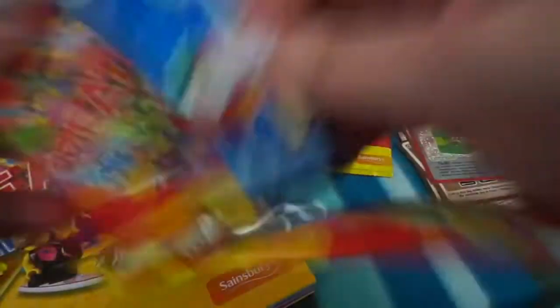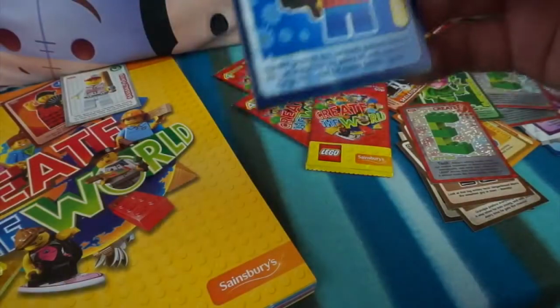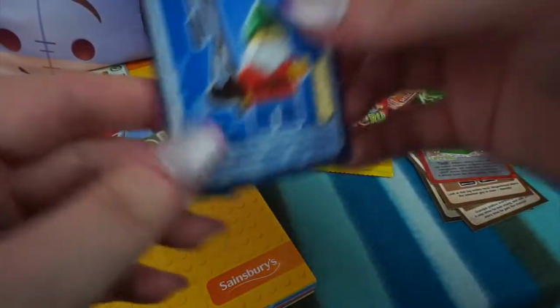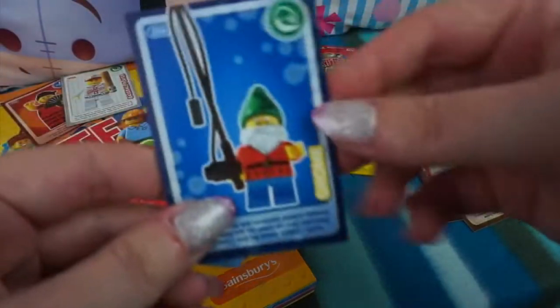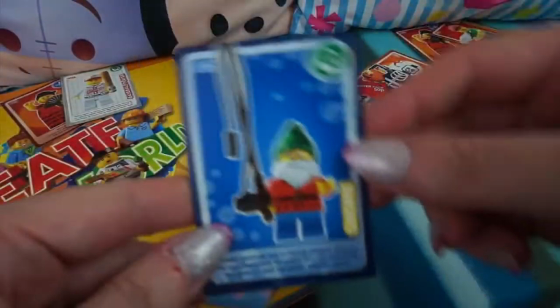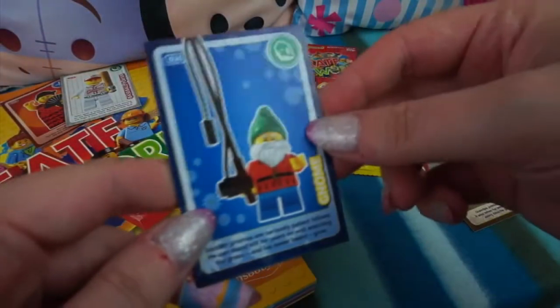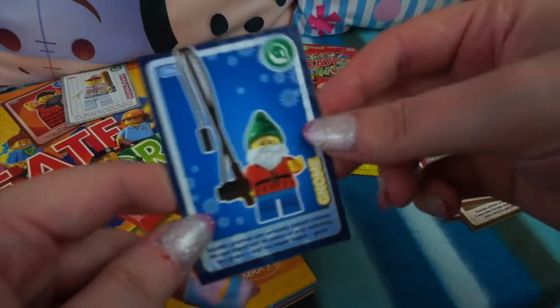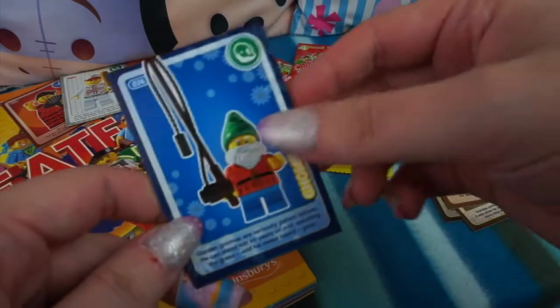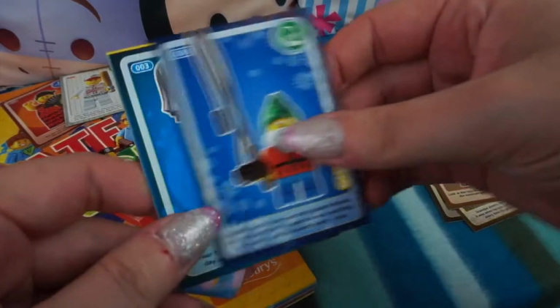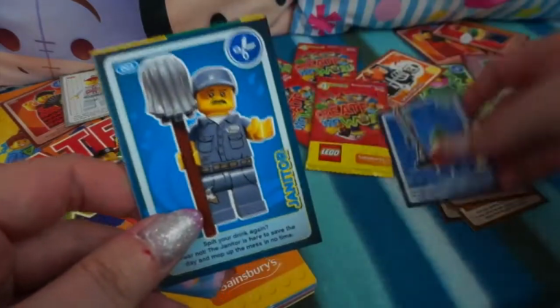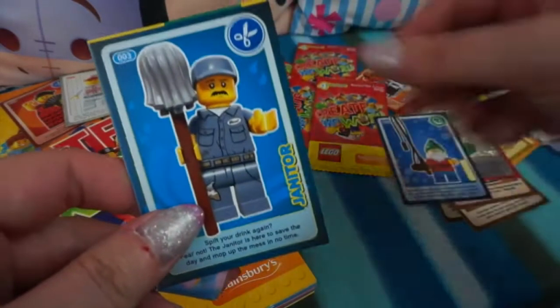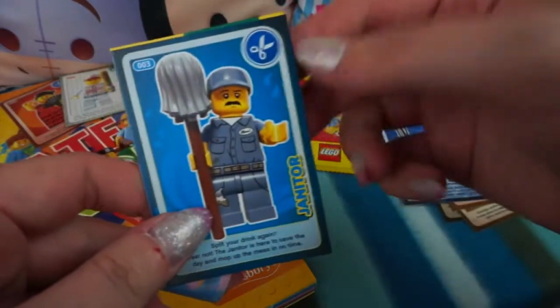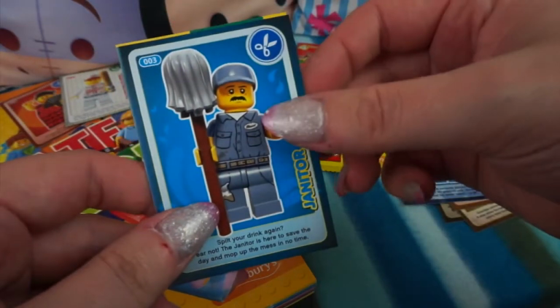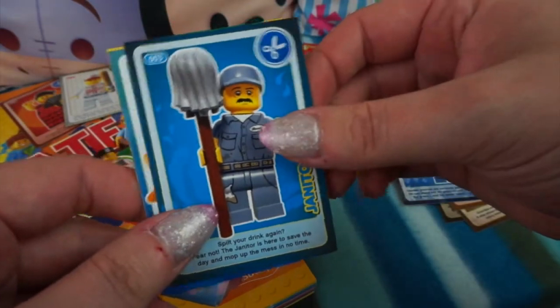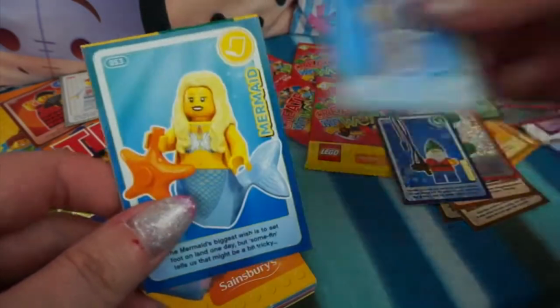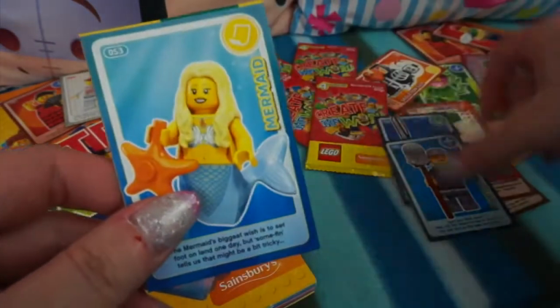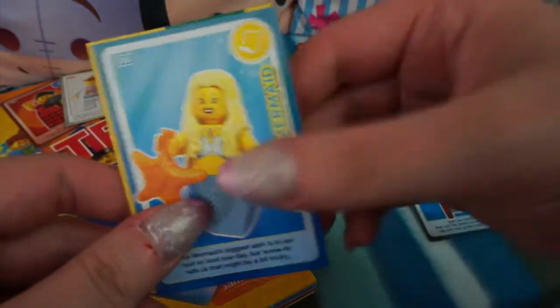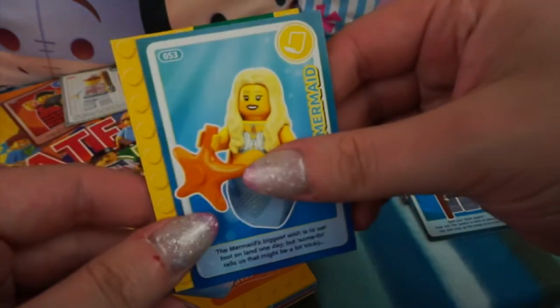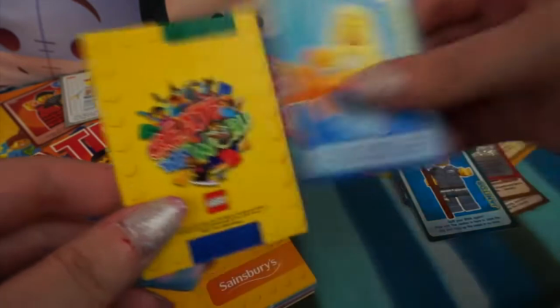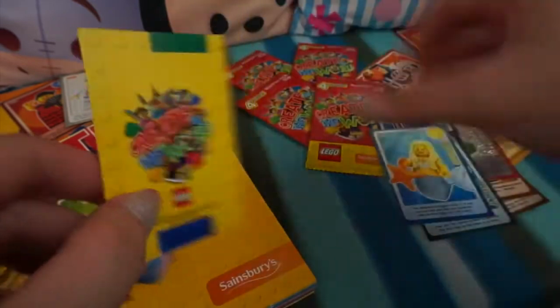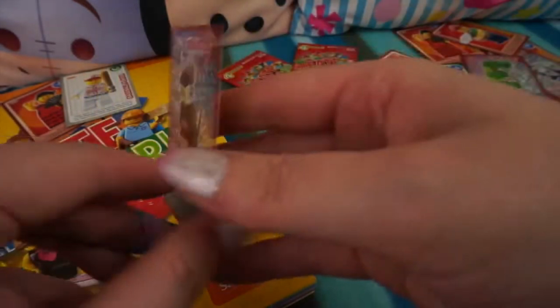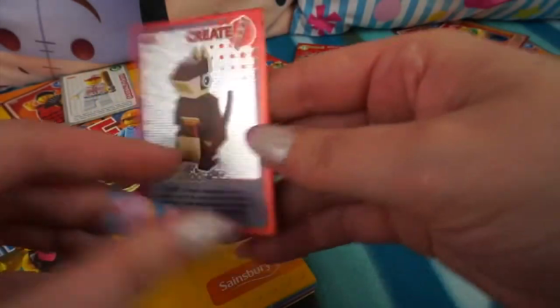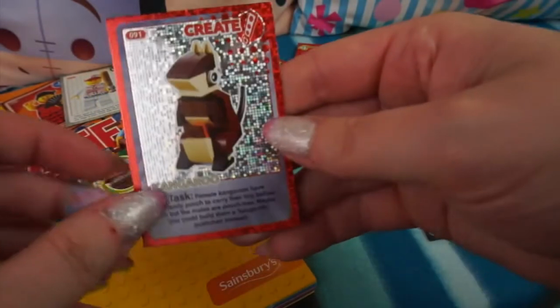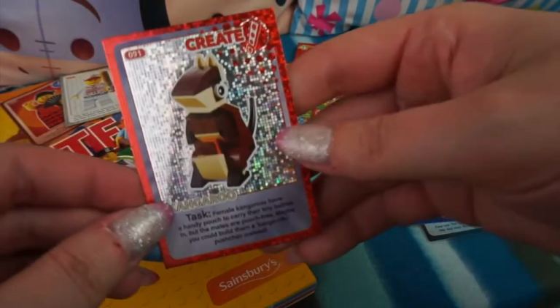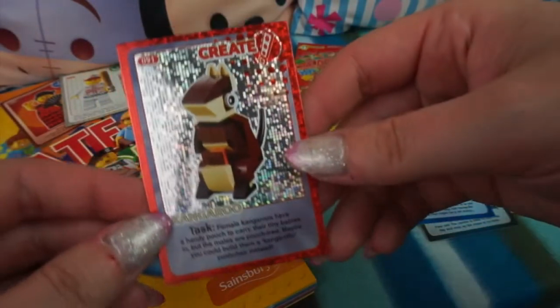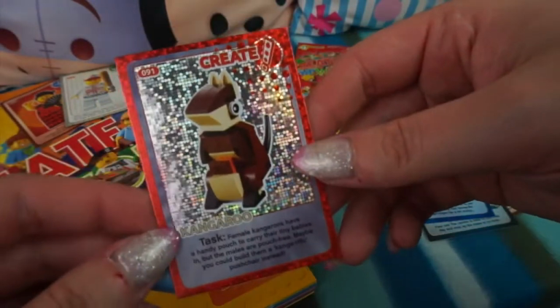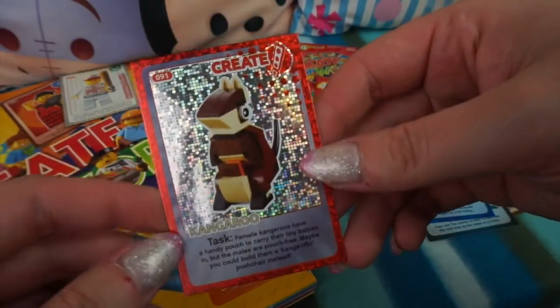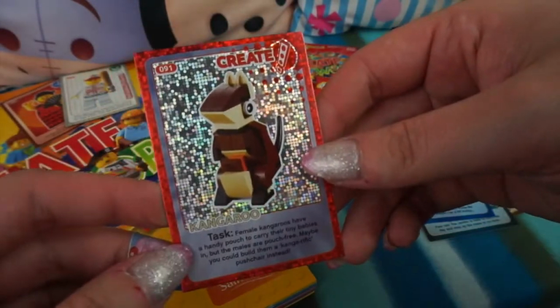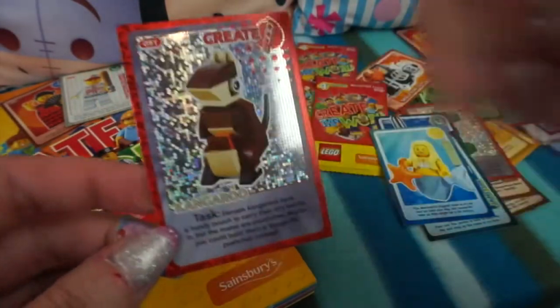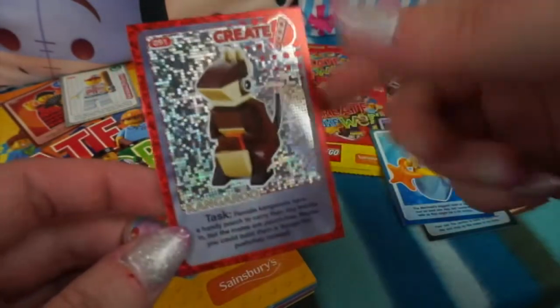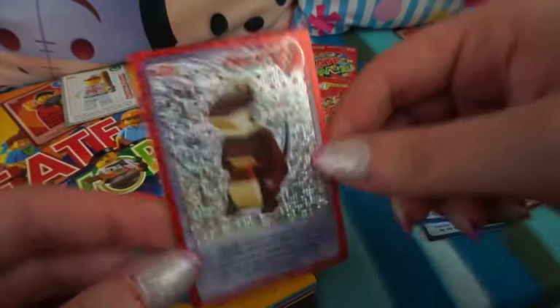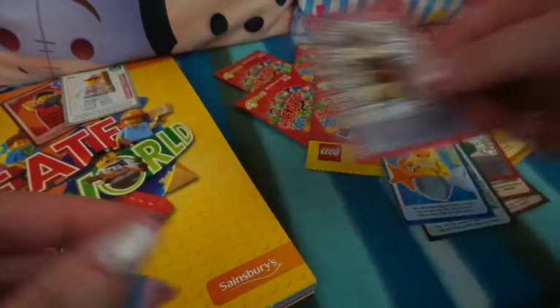Okay, let's see who else we've got. We've got a Gnome - he's a cool one. We have the Janitor, we've got the Mermaid again, and hopefully a new Create card. We have - I think this is Kangaroo - oh no, I have got this one already, sorry.